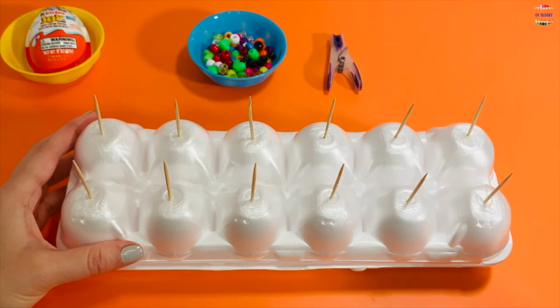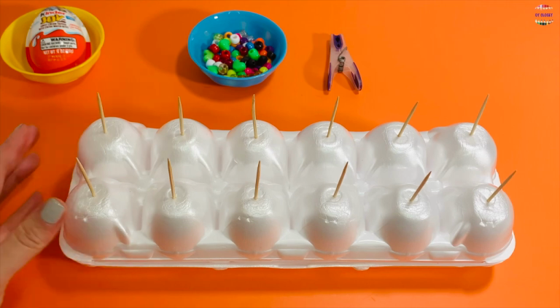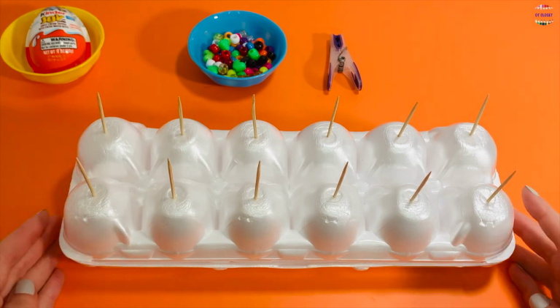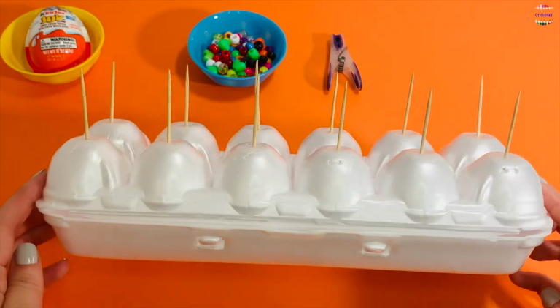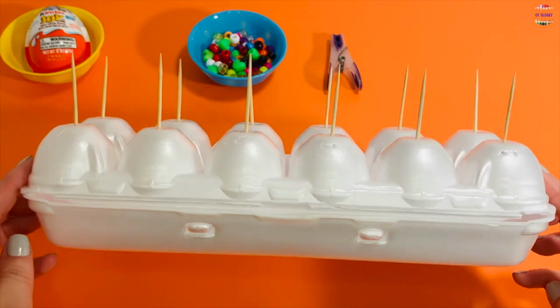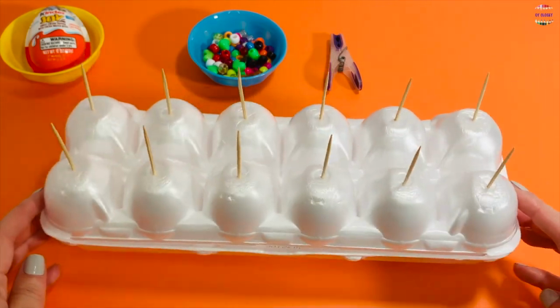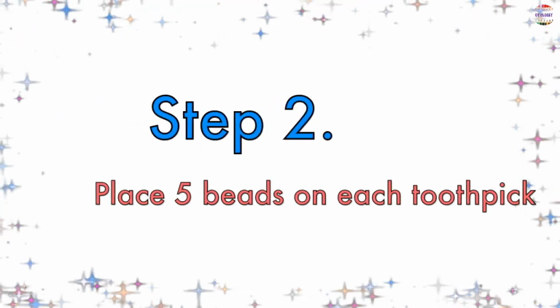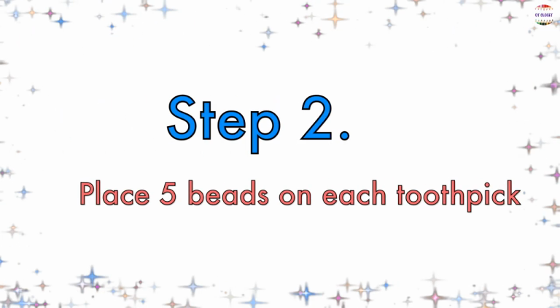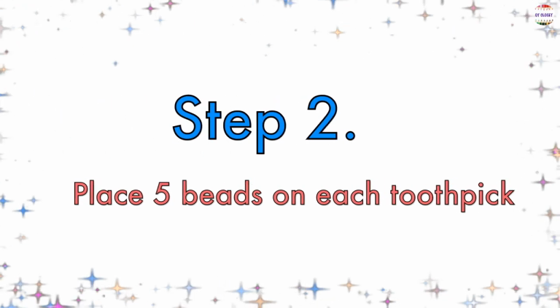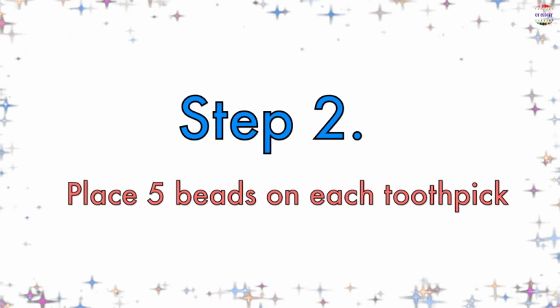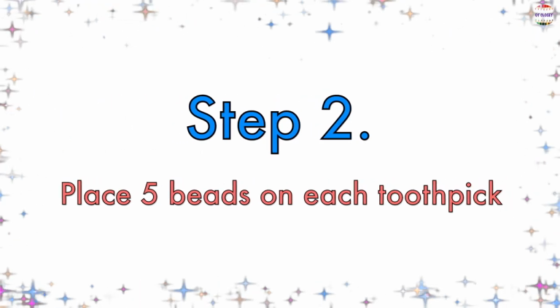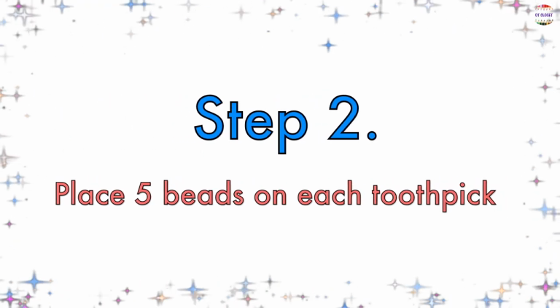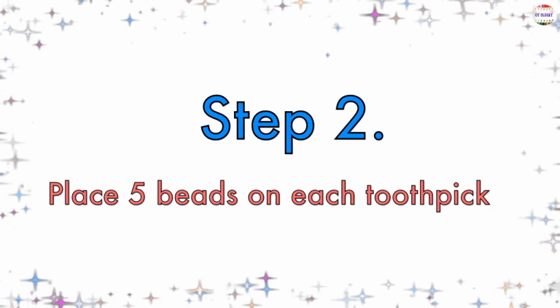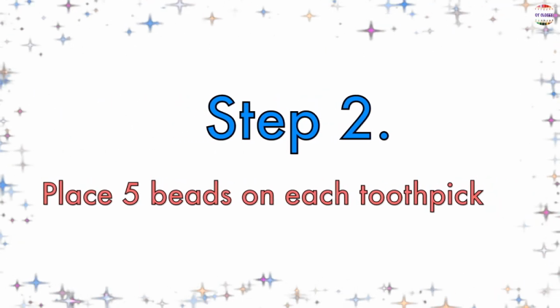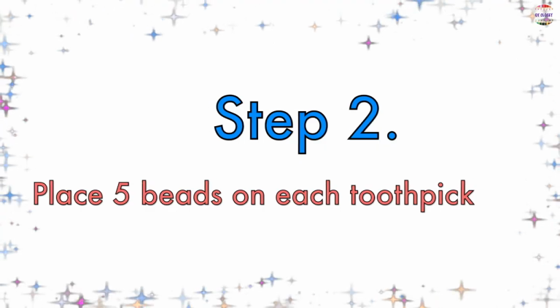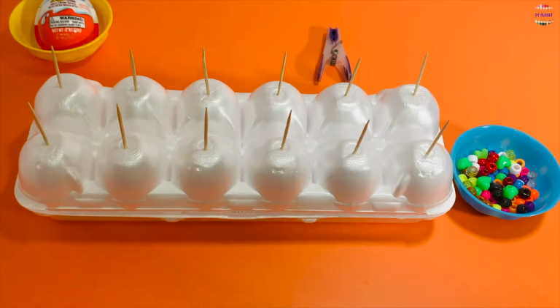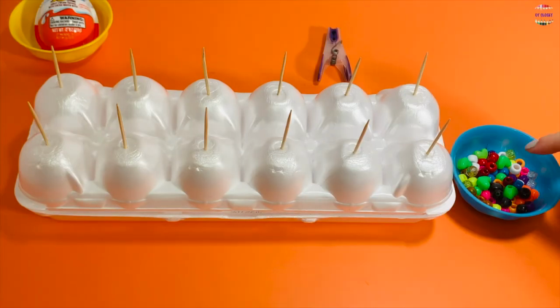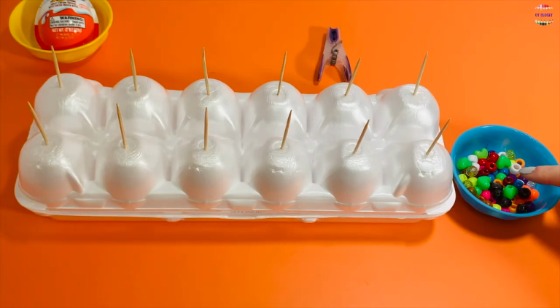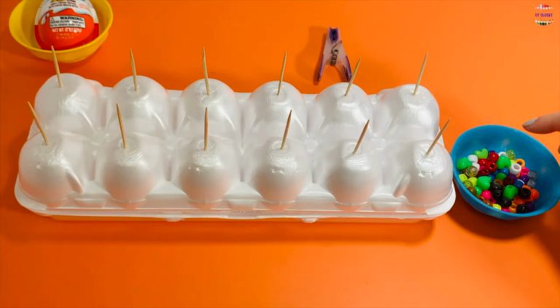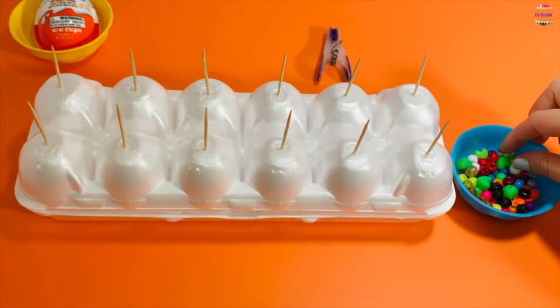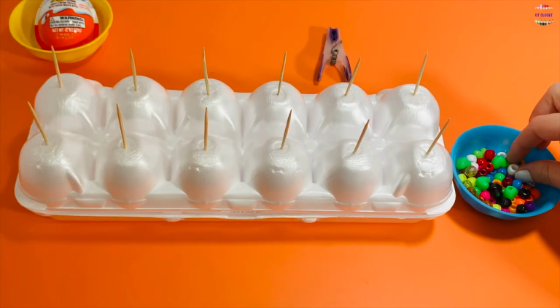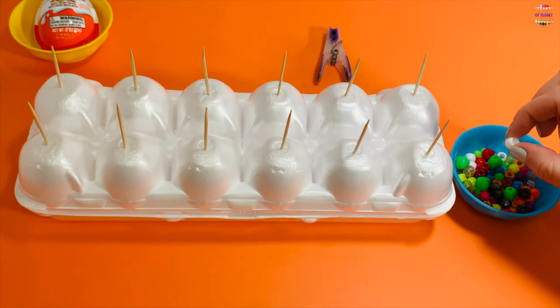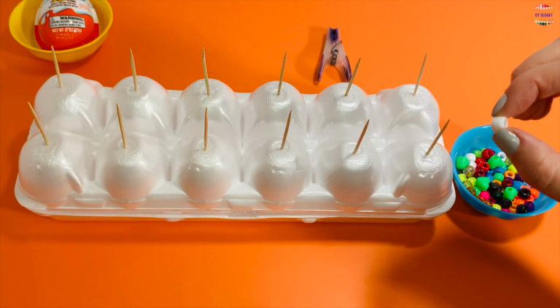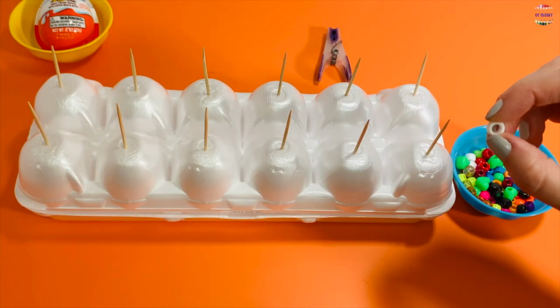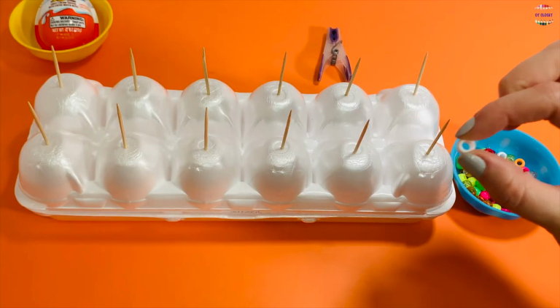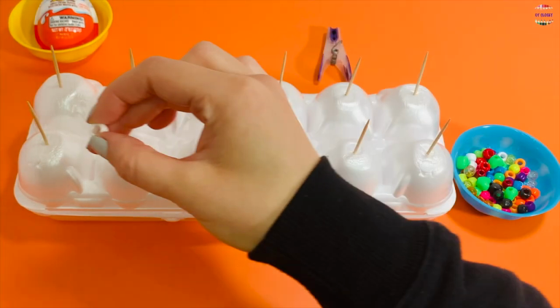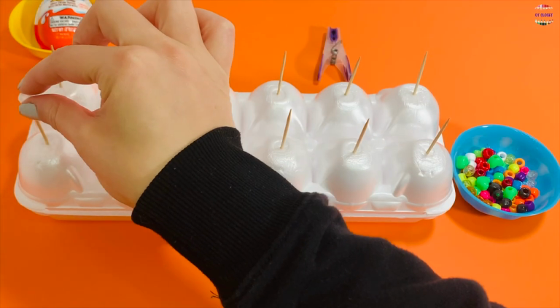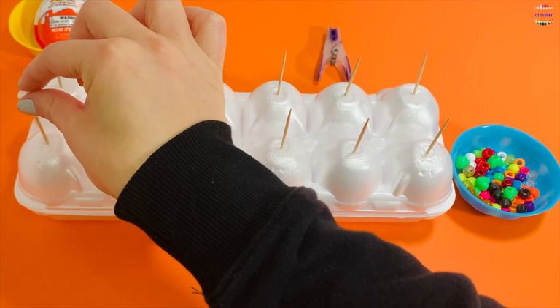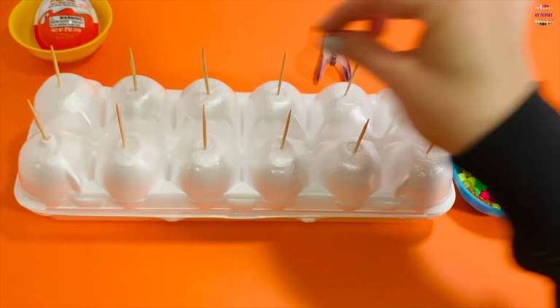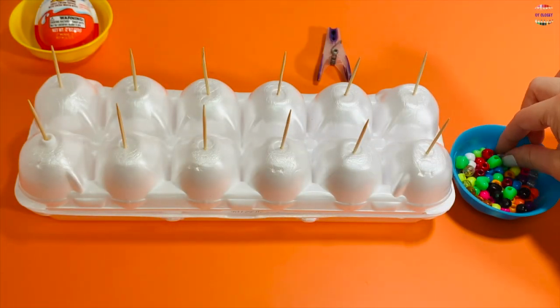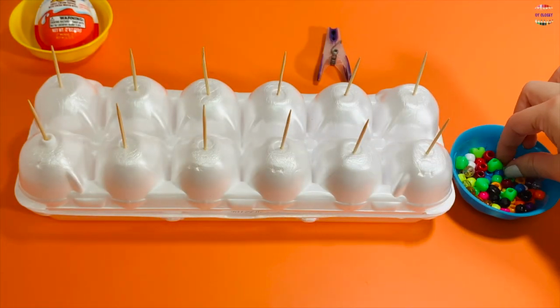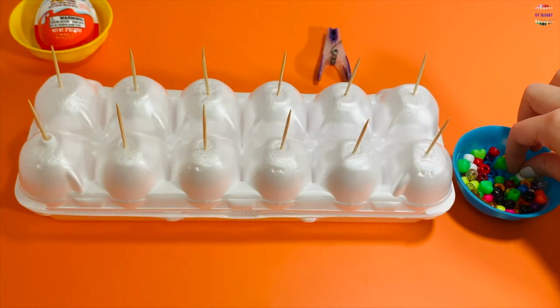Step number two: place five beads on each toothpick. You can use your cereal and match it by color. Use only two fingers on your beads and count to five.